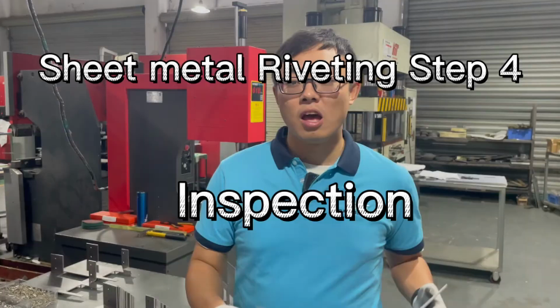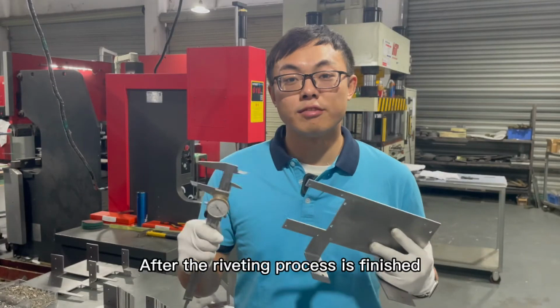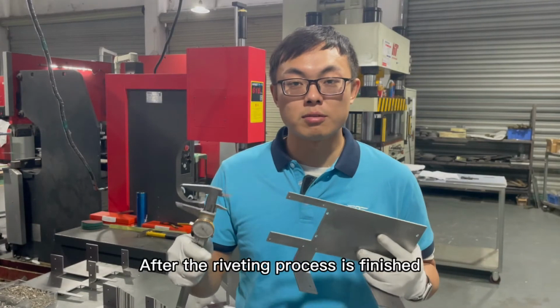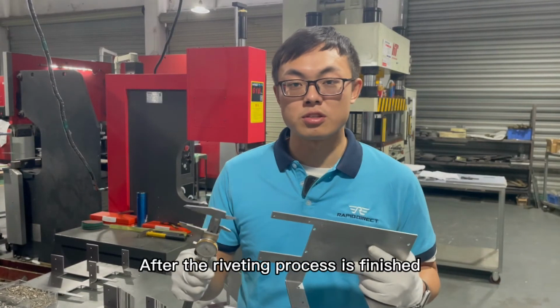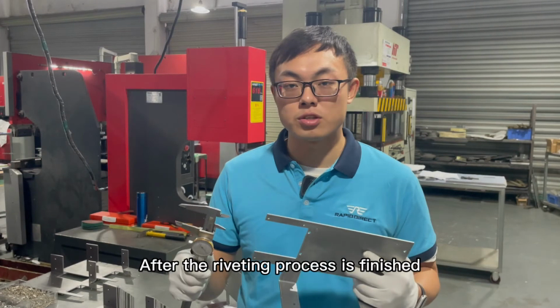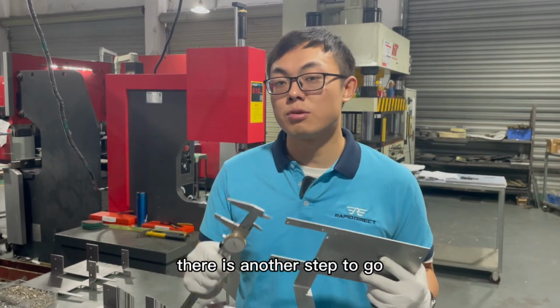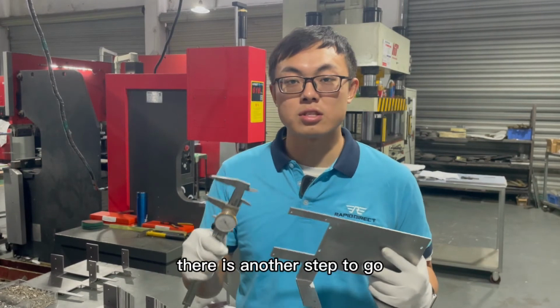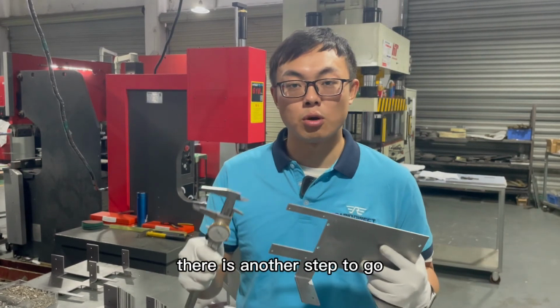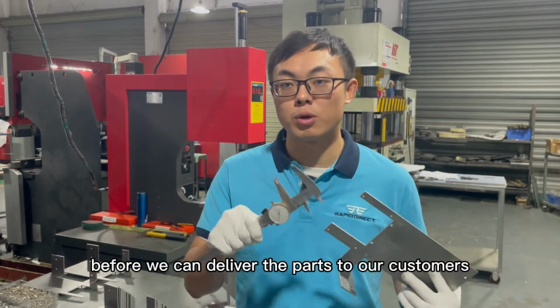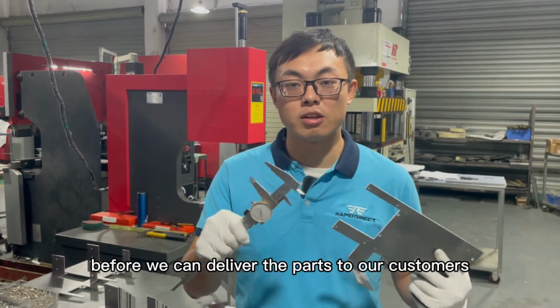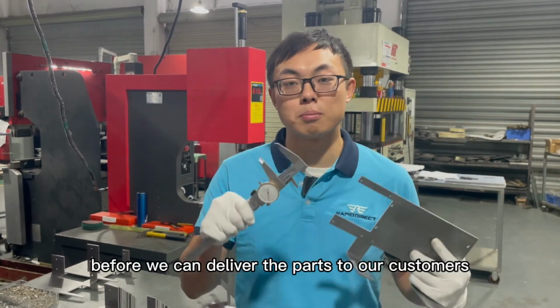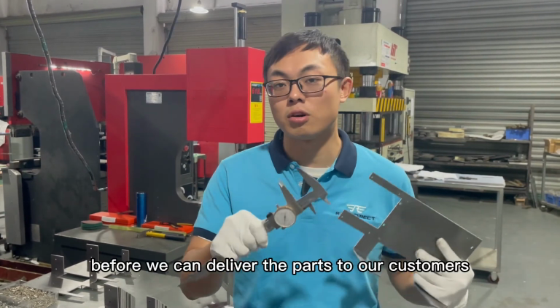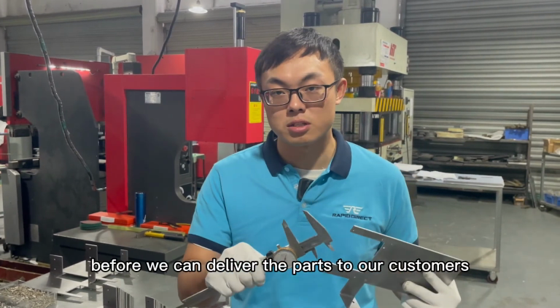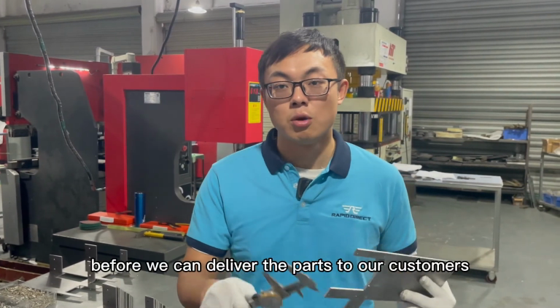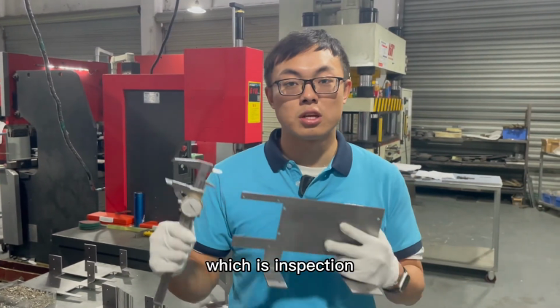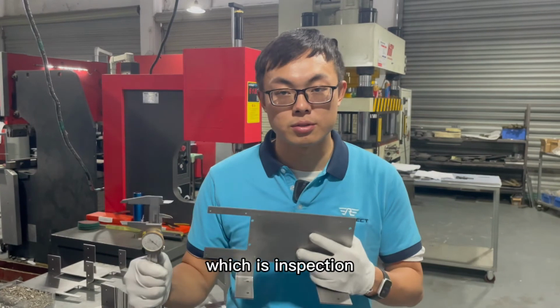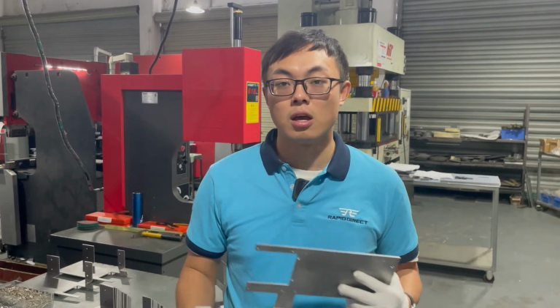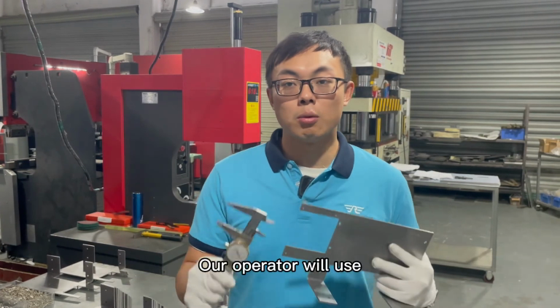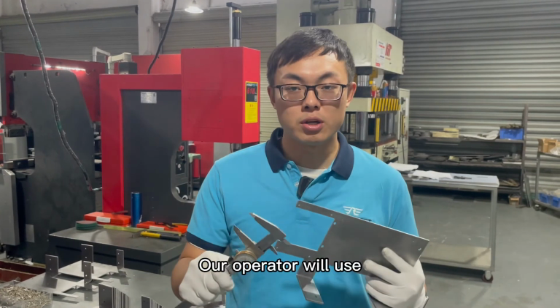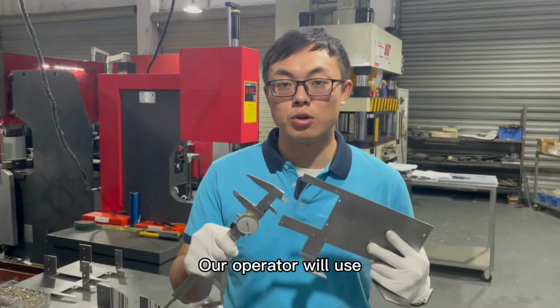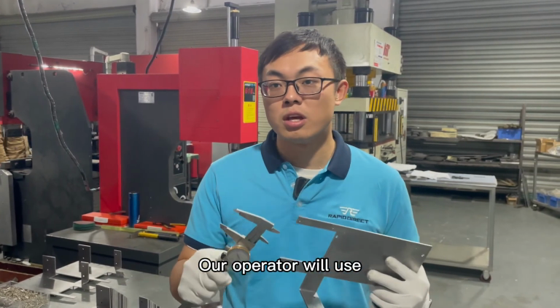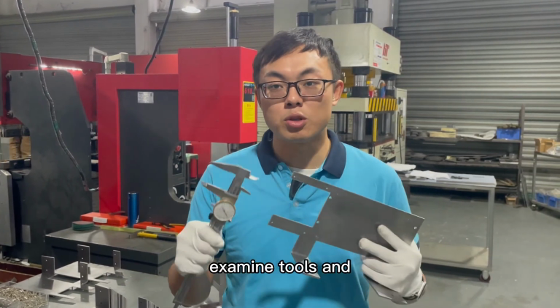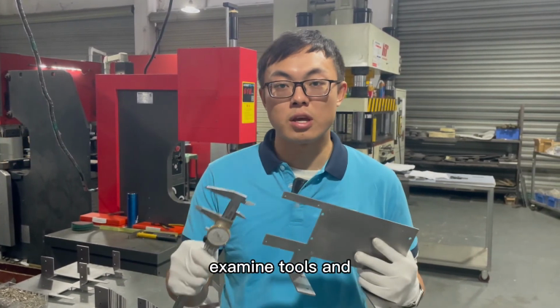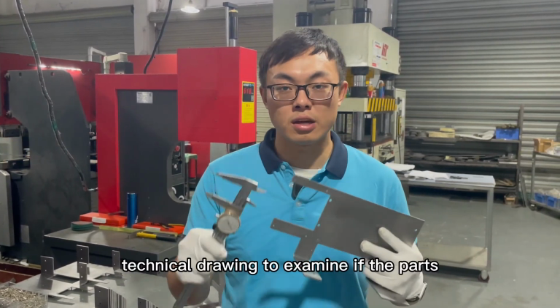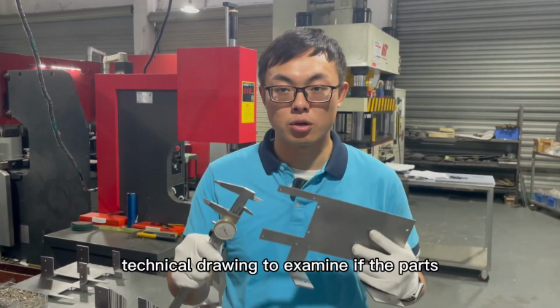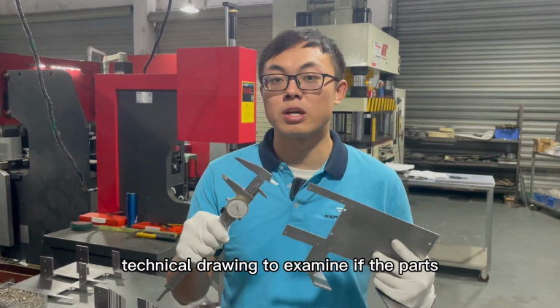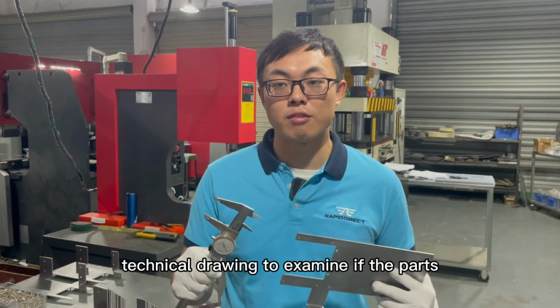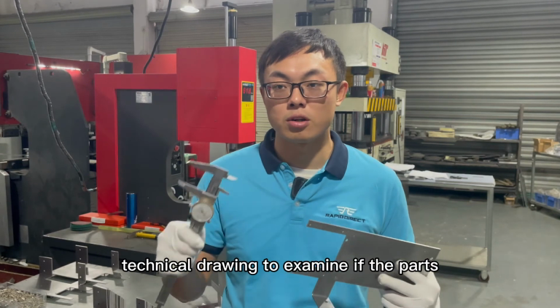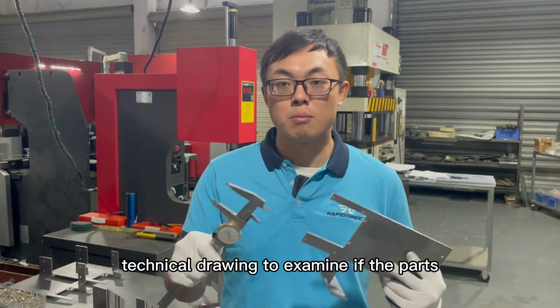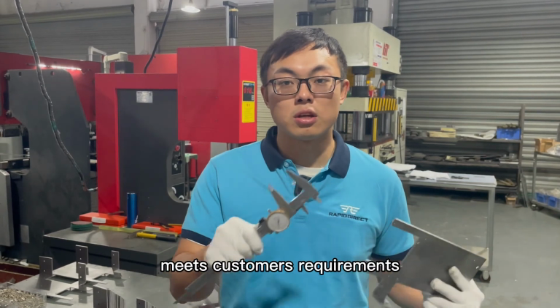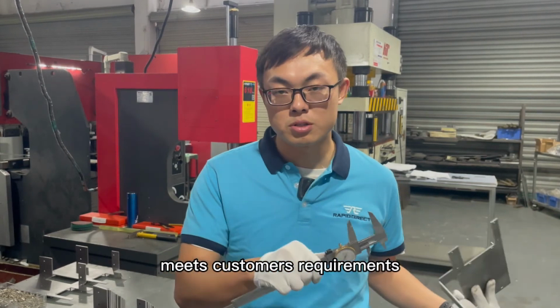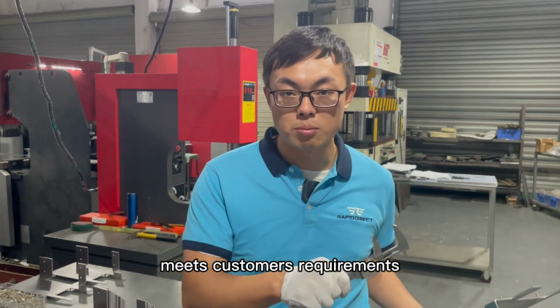After the riveting process is finished, there is another step to go before we can deliver the parts to our customers, which is inspection. Our operator will use examining tools and technical drawings to examine if the parts meet the customer's requirements.